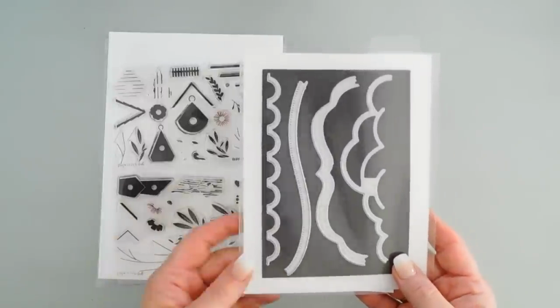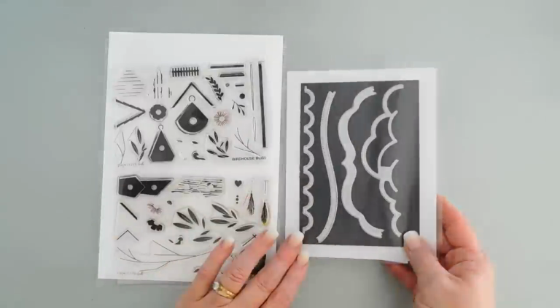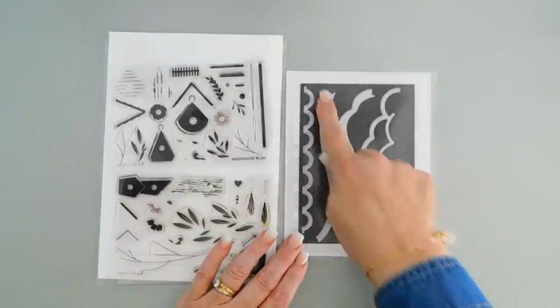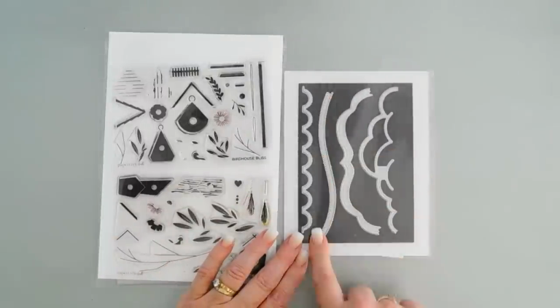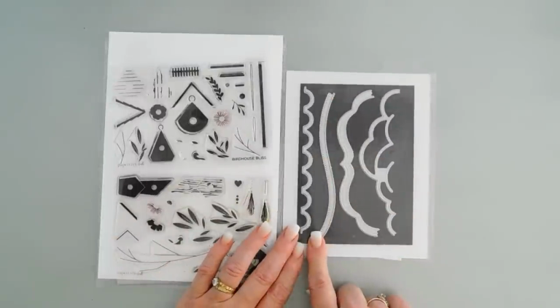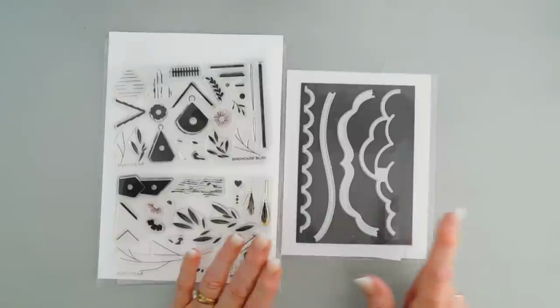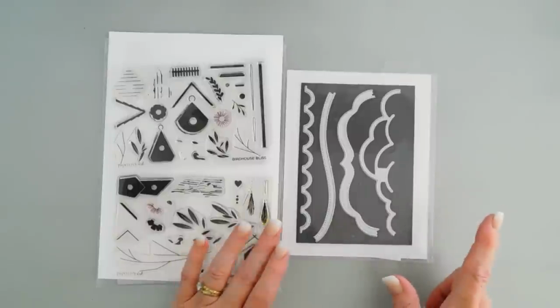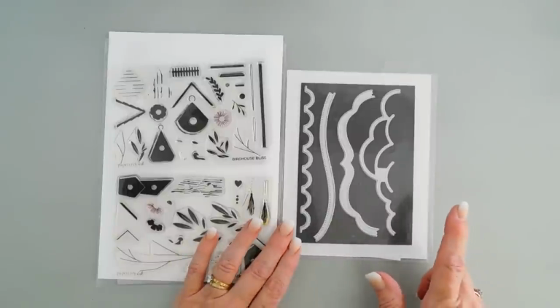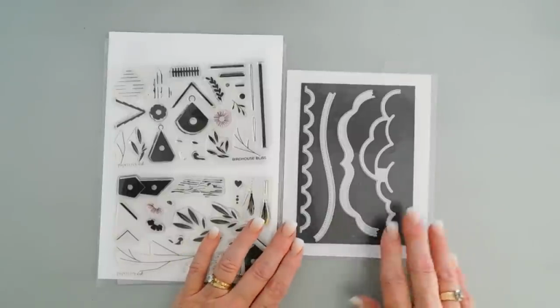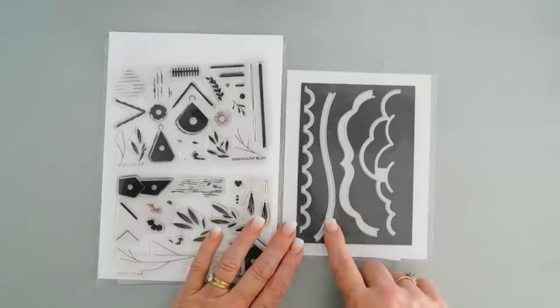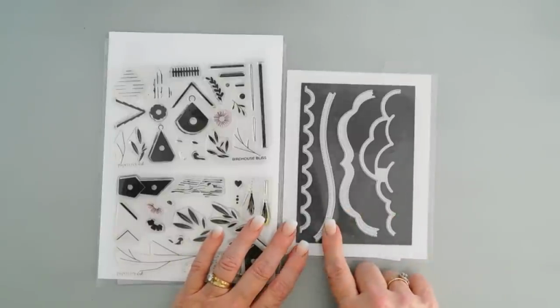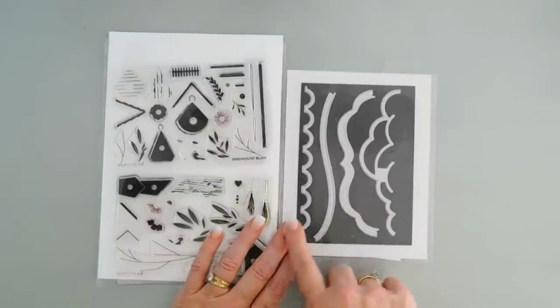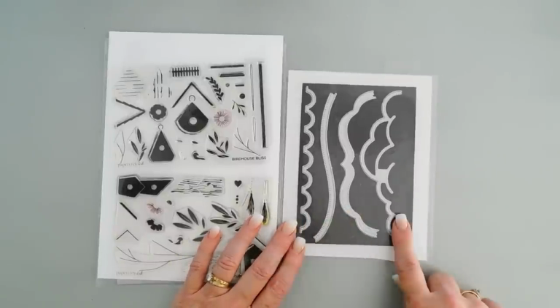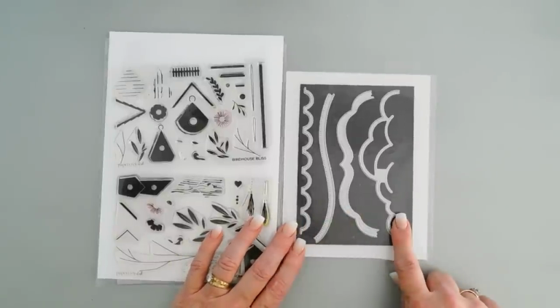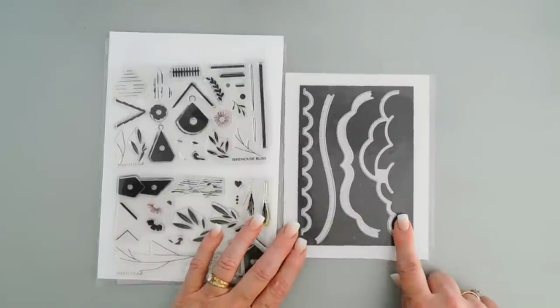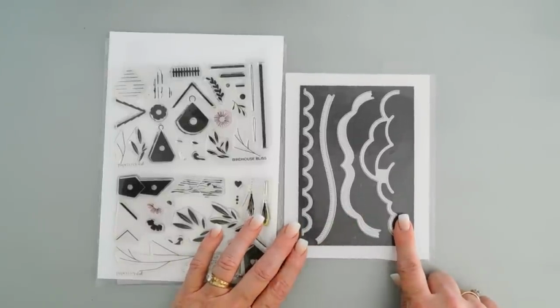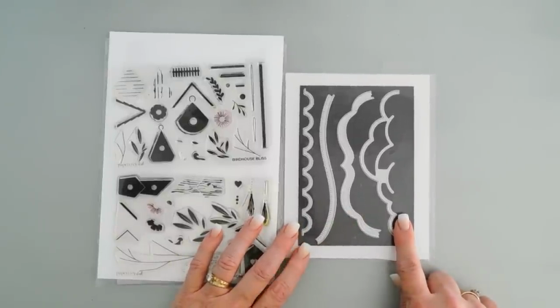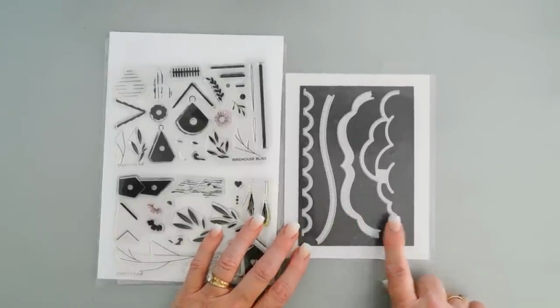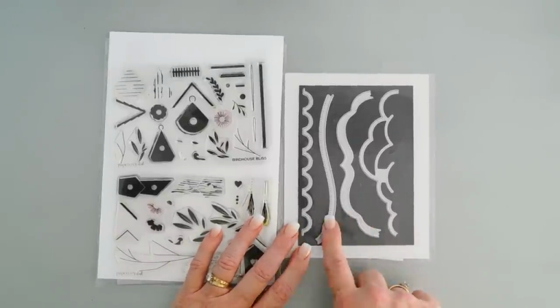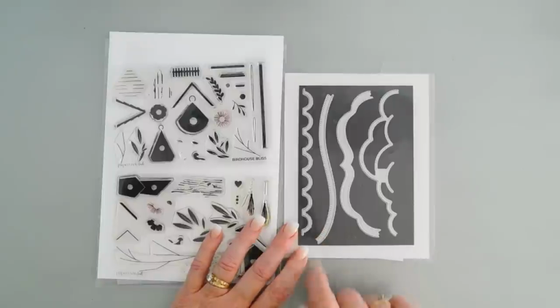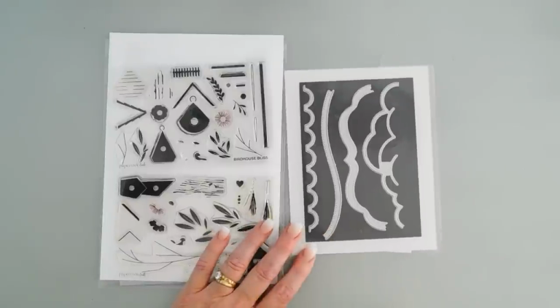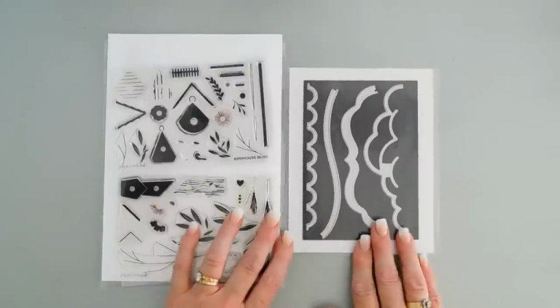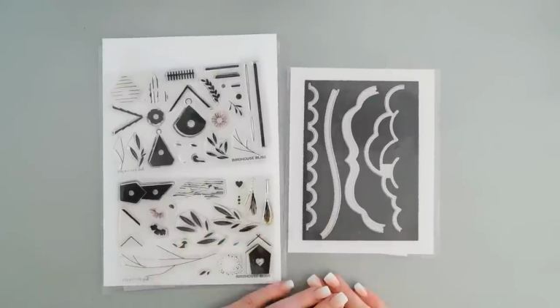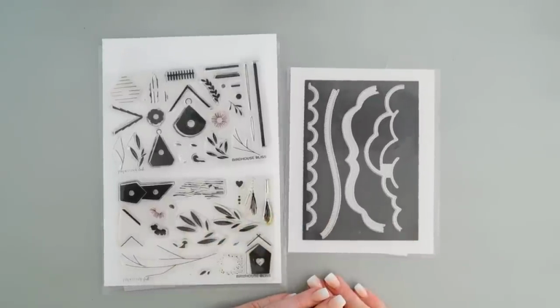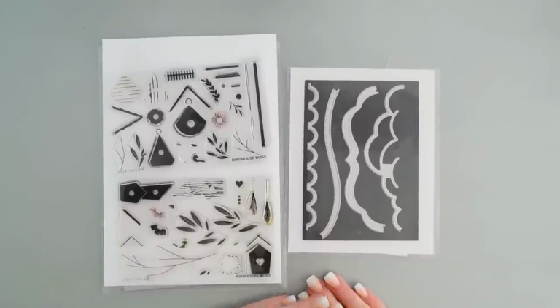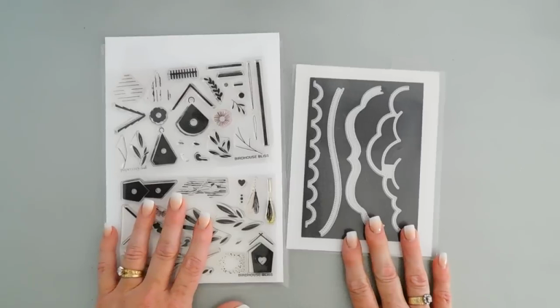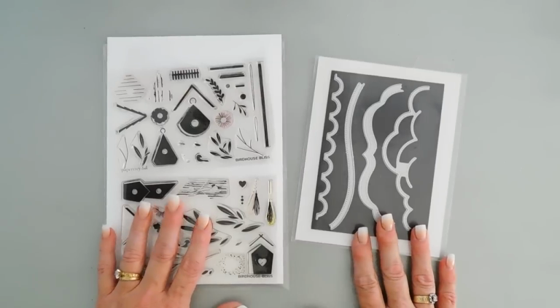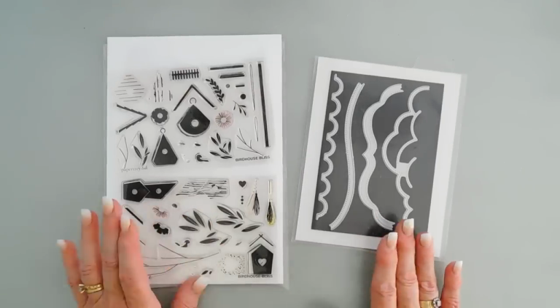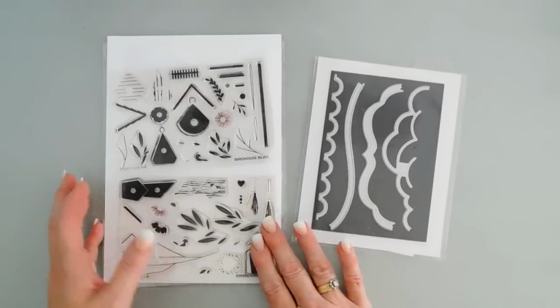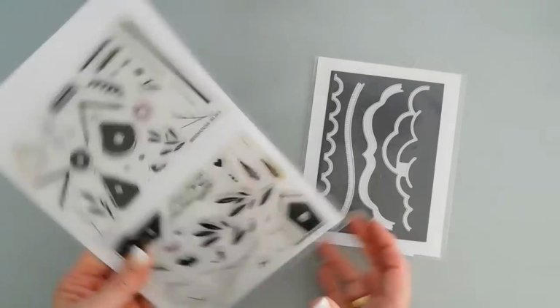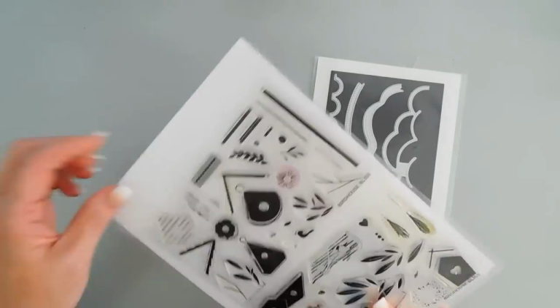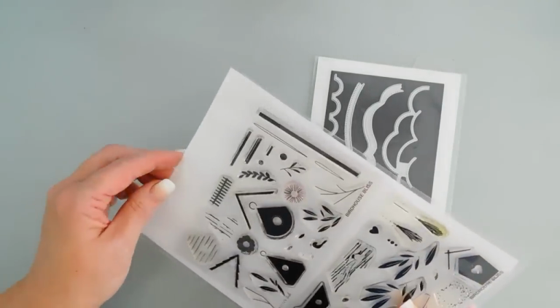I love the Fresh Cuts die set because I love the length of these — they make great borders. They're all completely different in their unique shapes. We're going to be using this on our card too. We're going to do a little bit of stamping; this is a layering stamp set.